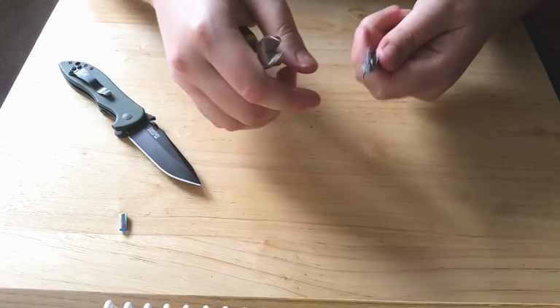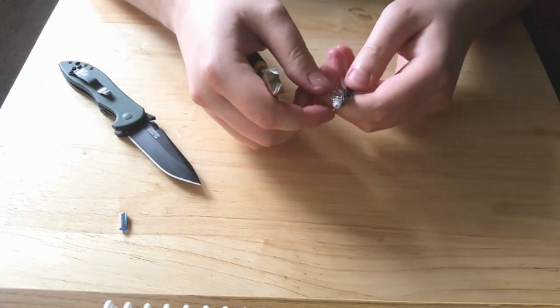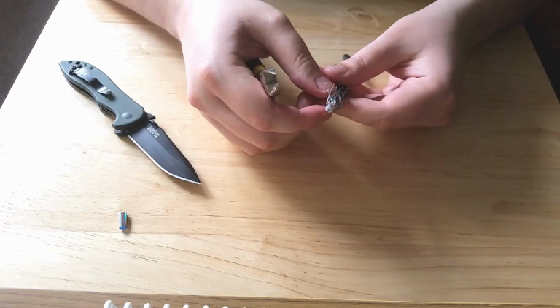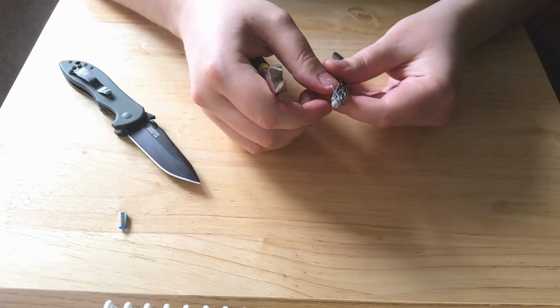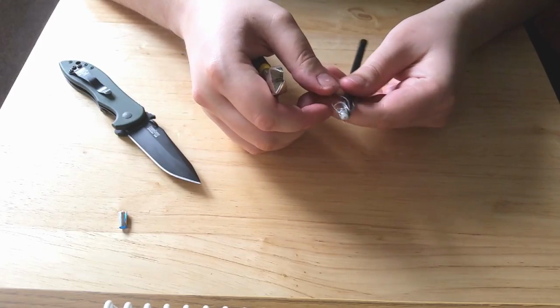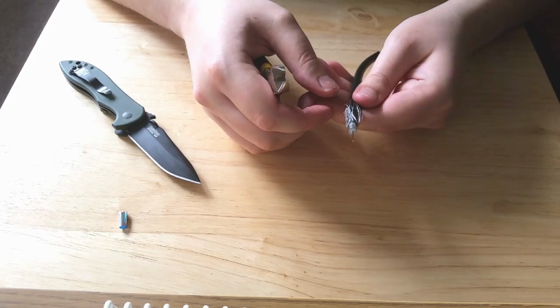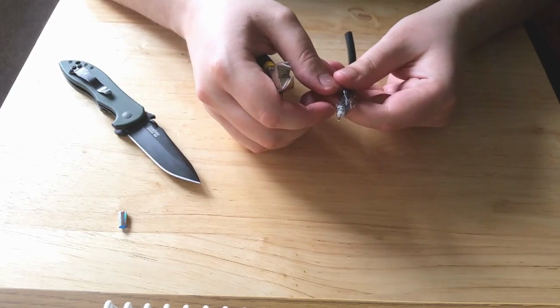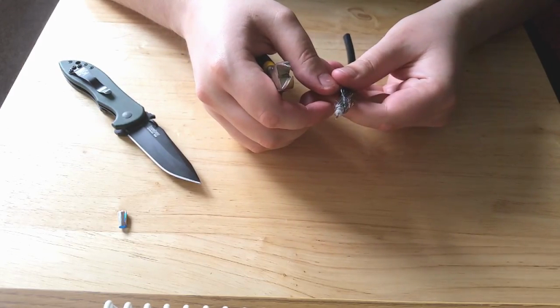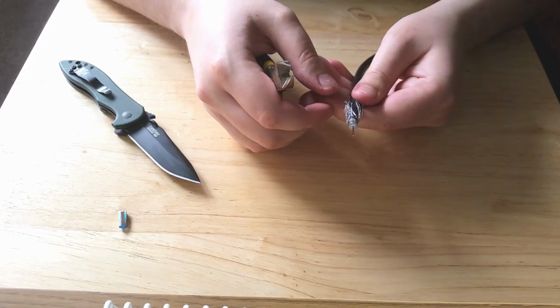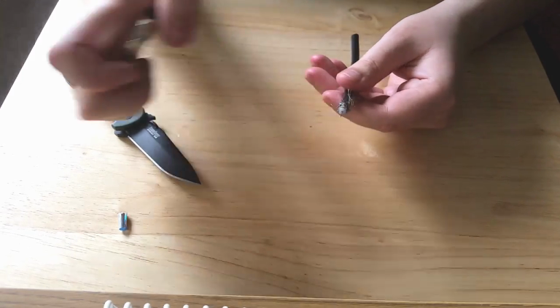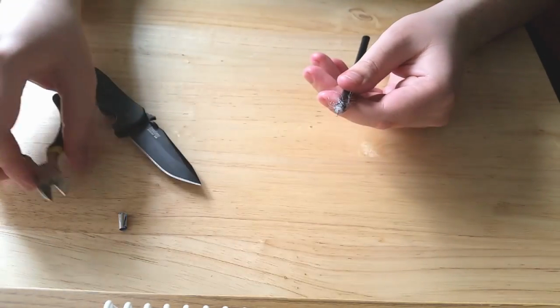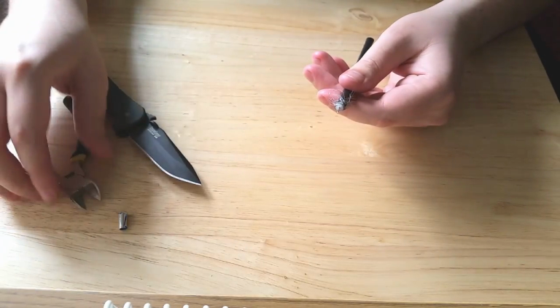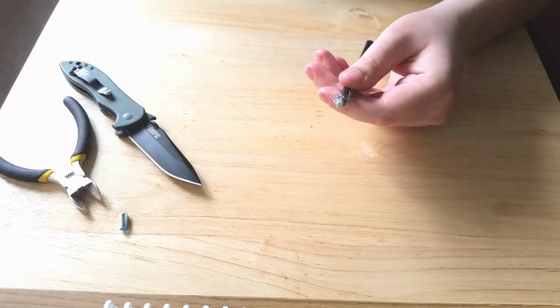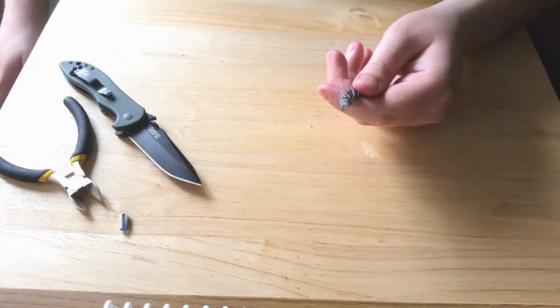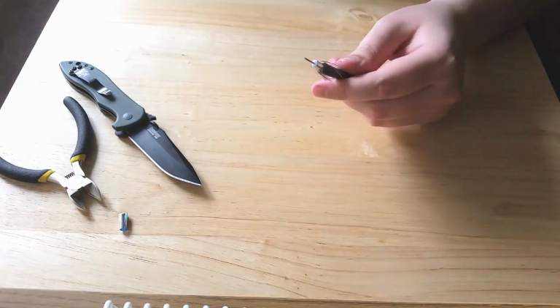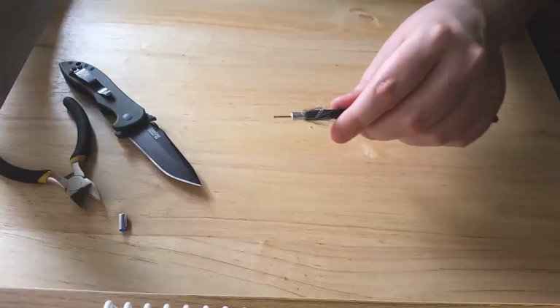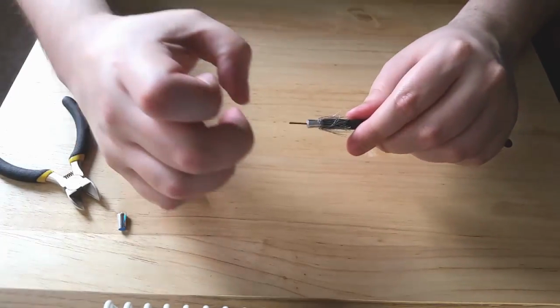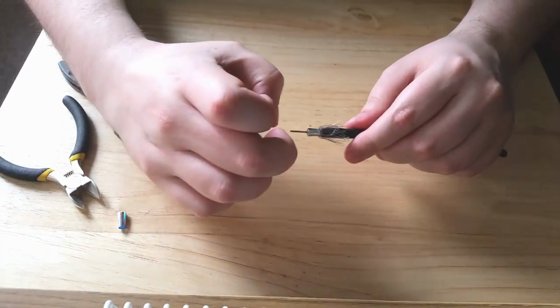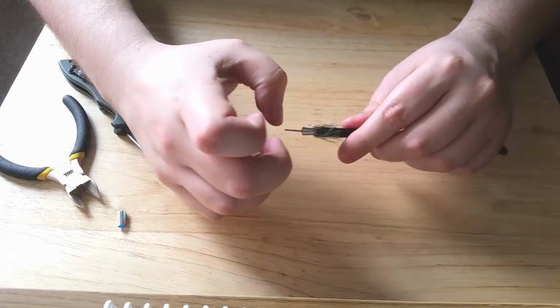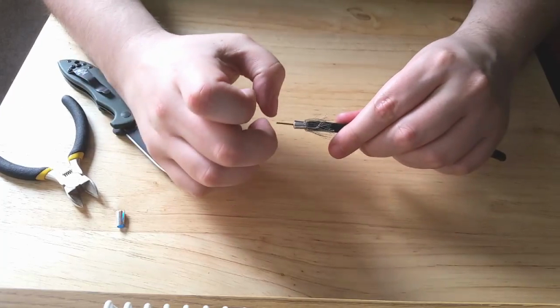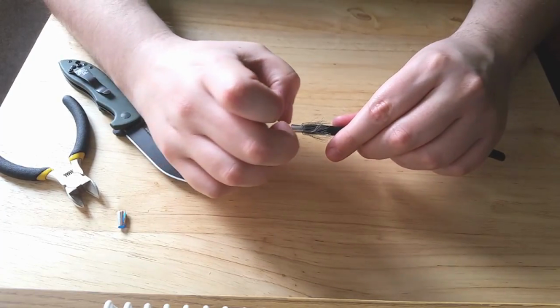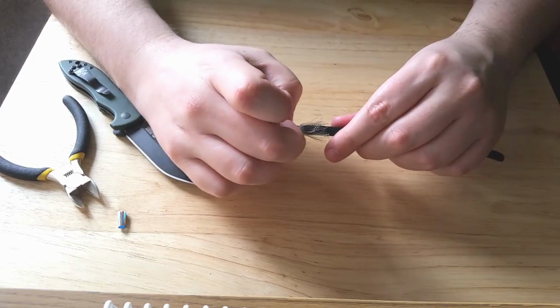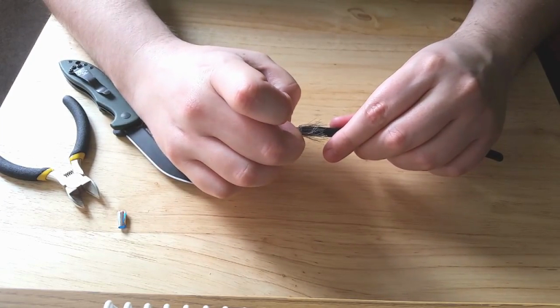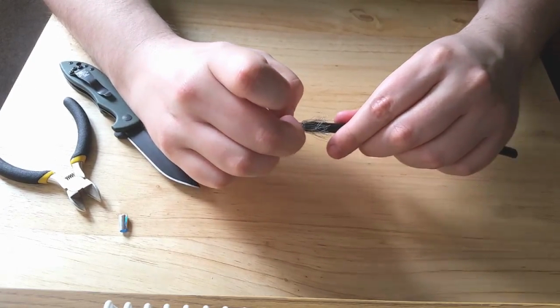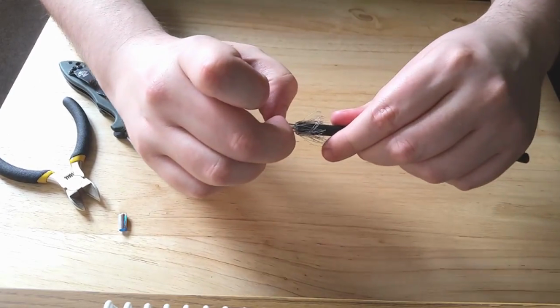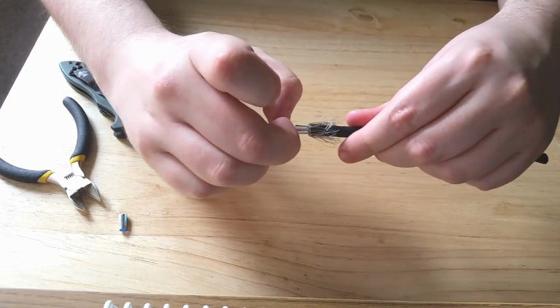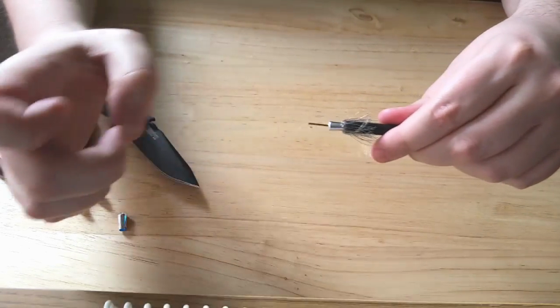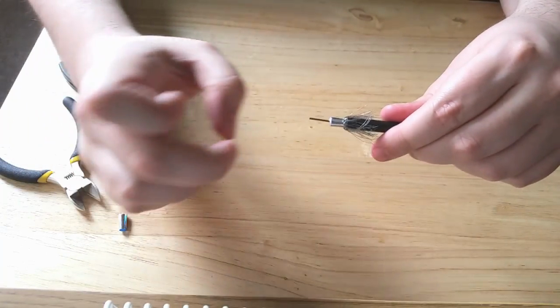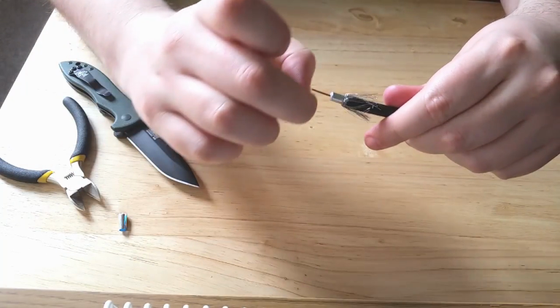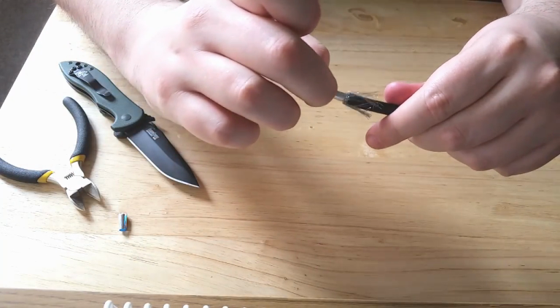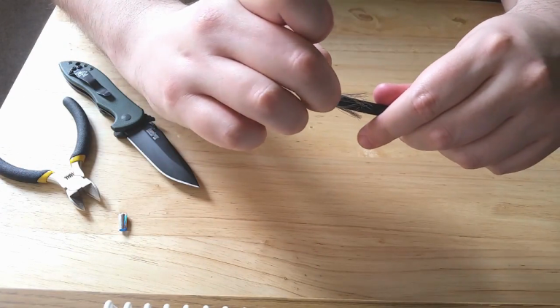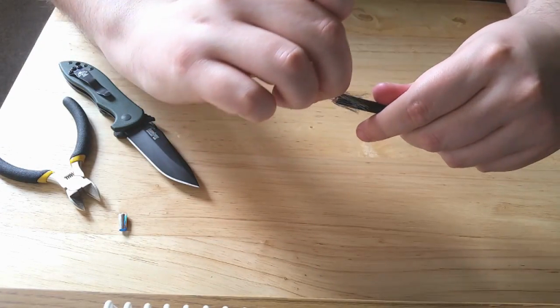What I'm going to do now is gently use my fingertips and nails to wipe off any fibers or strands left on the copper, making sure we get a nice clear connection.